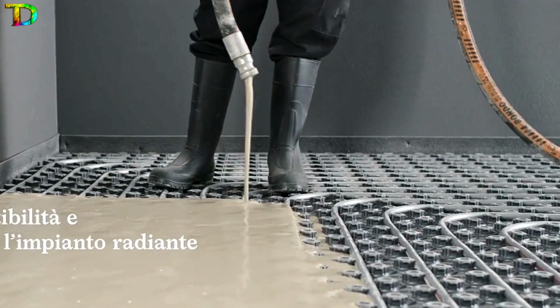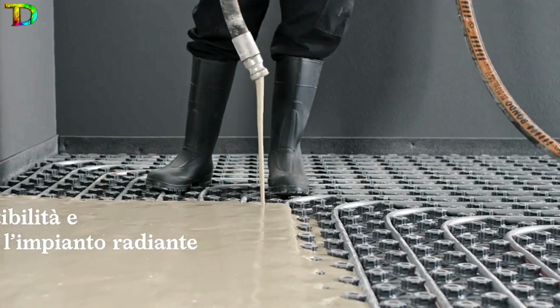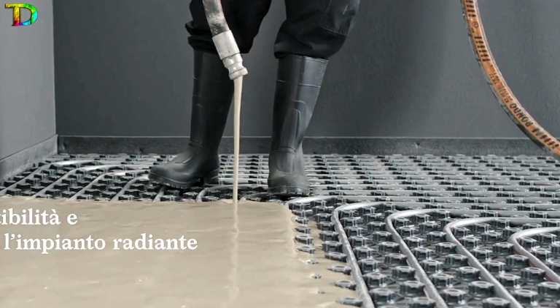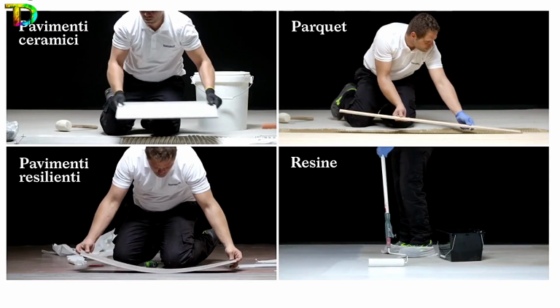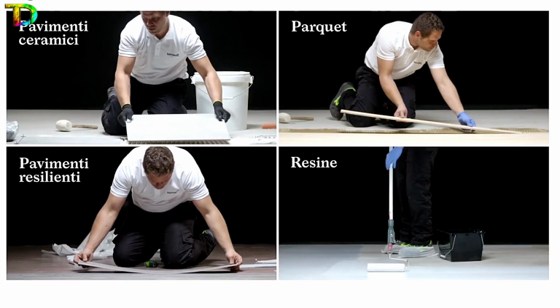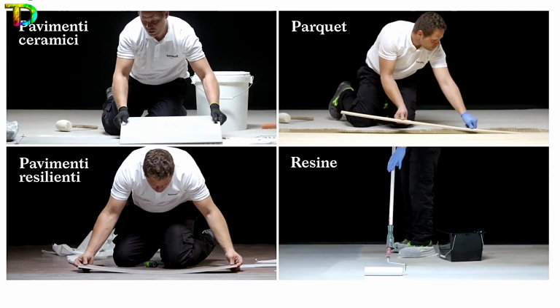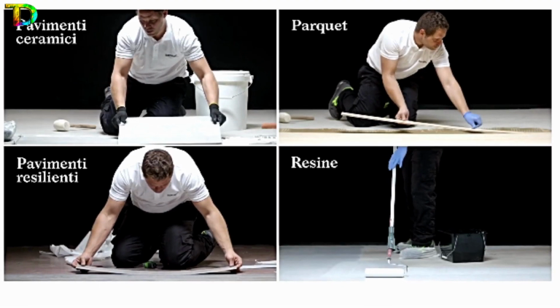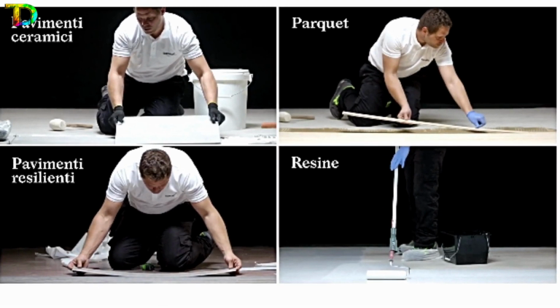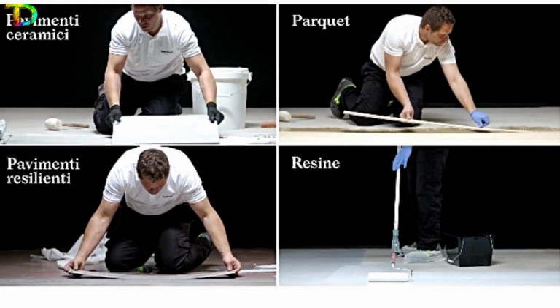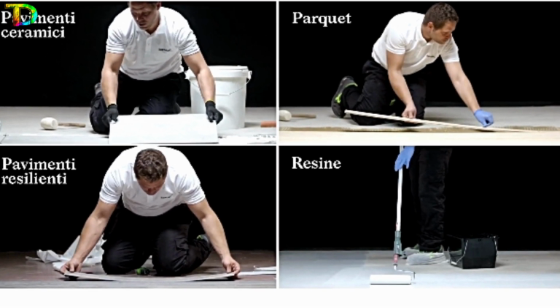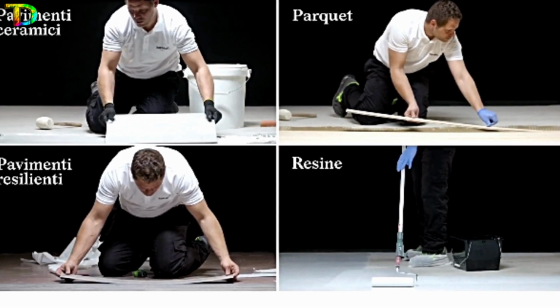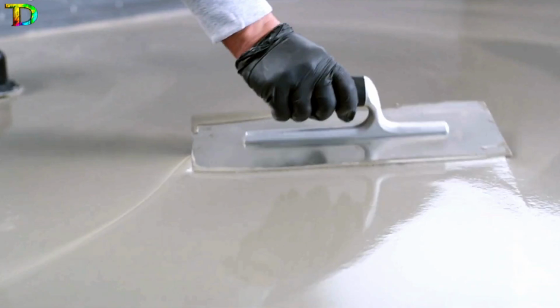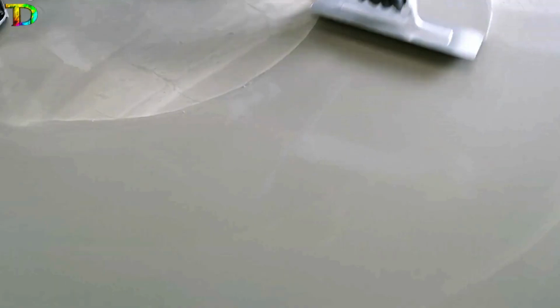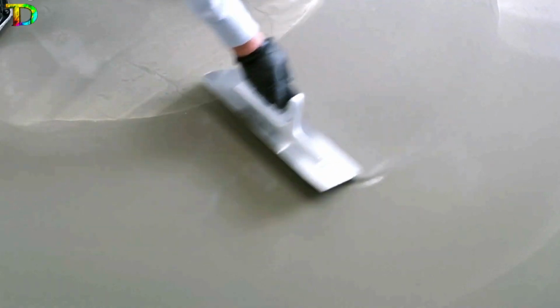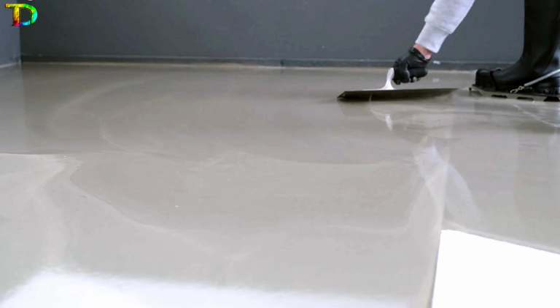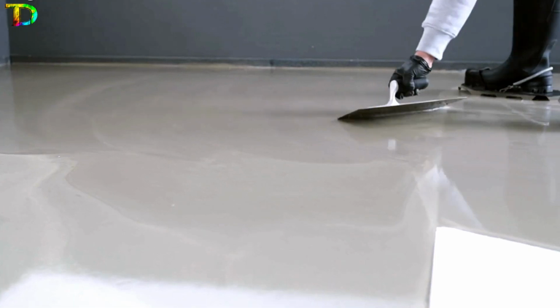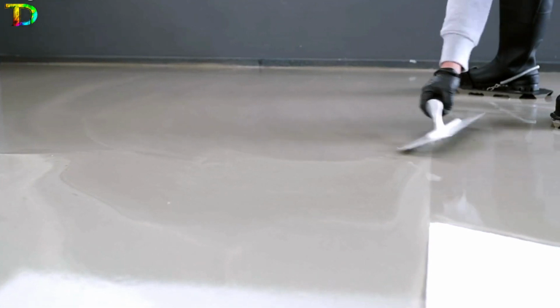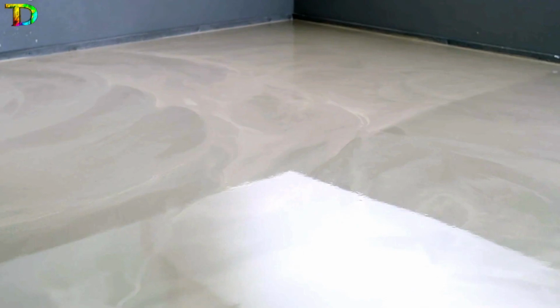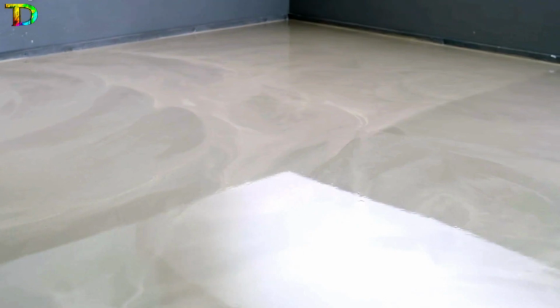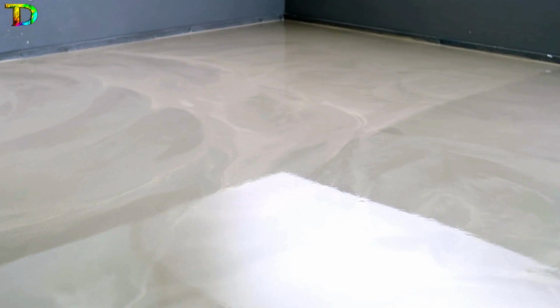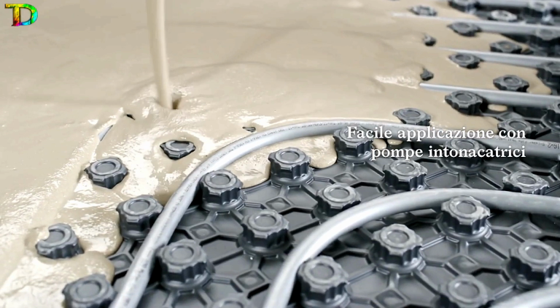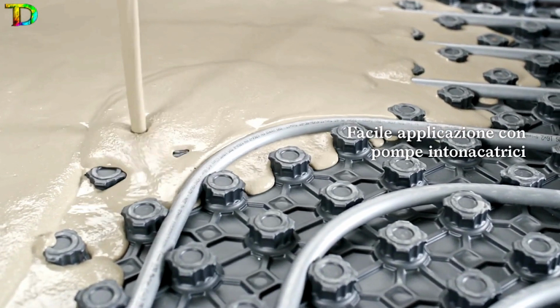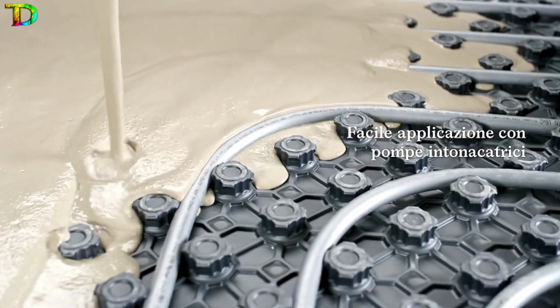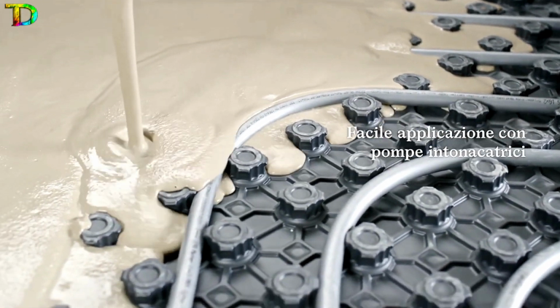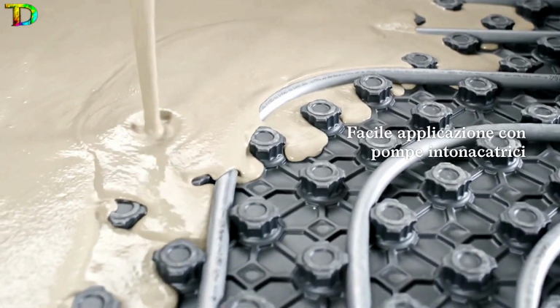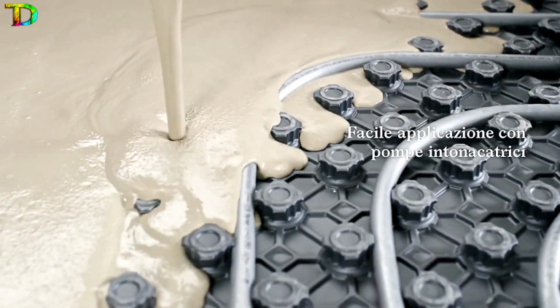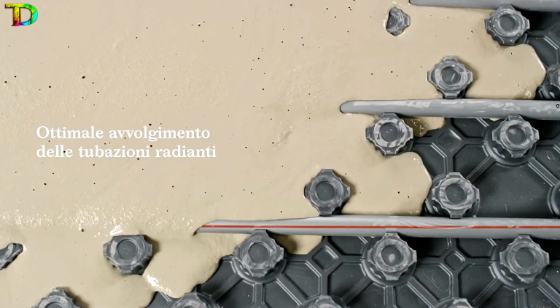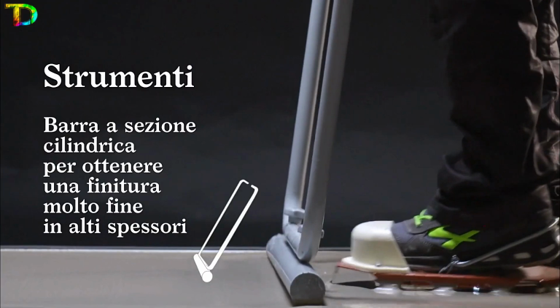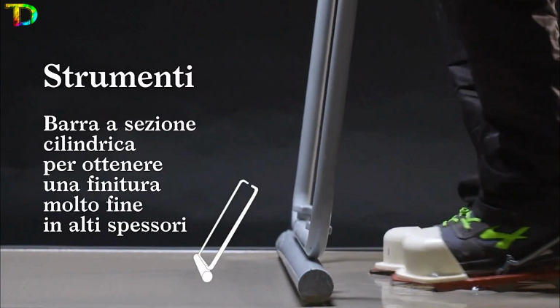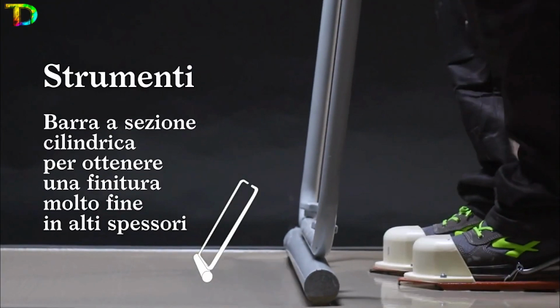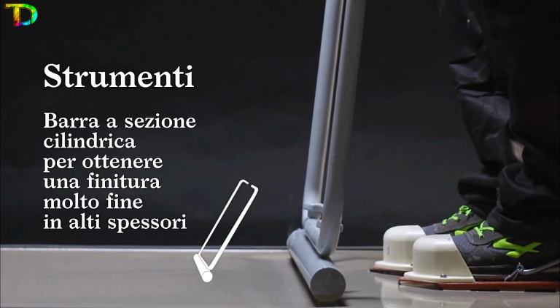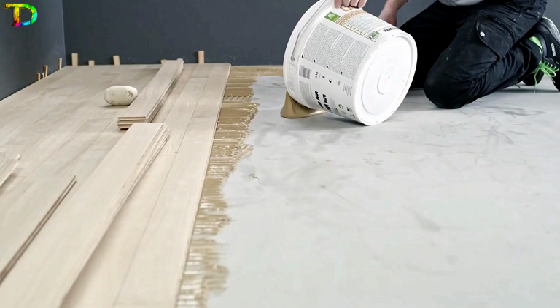Making it ready for tiles, linoleum, carpeting, parquet, and decorative resin elements. Professional installation is recommended to ensure optimal results. Get your 55-pound bag for only $17 and enjoy a warm, eco-friendly space.